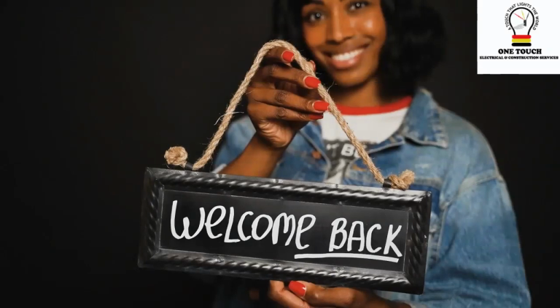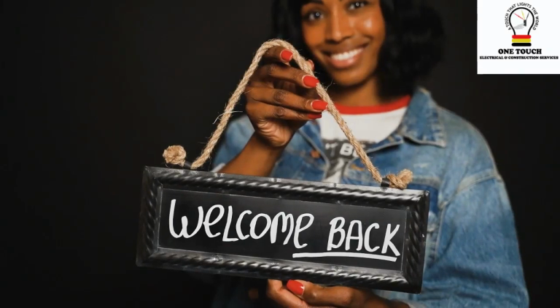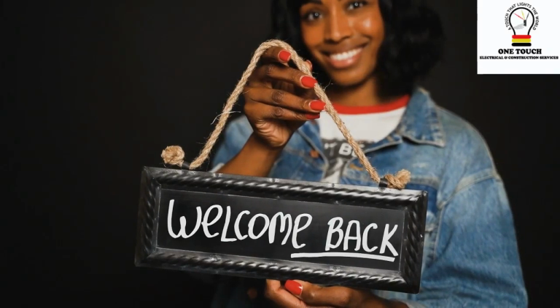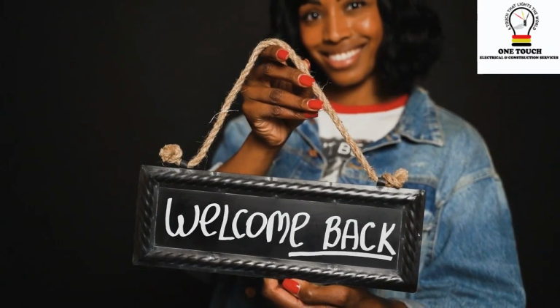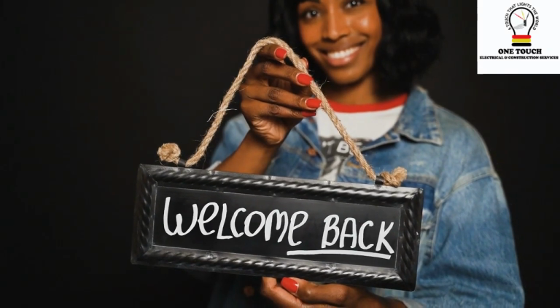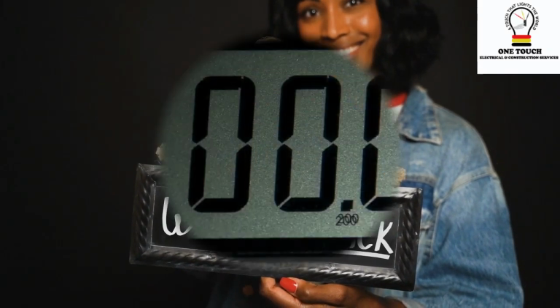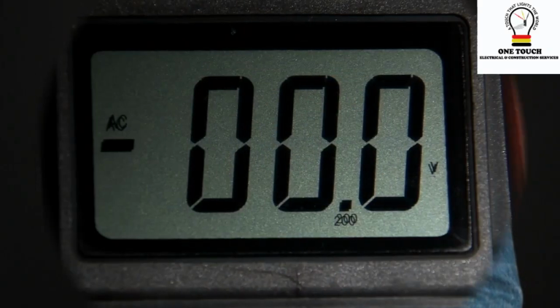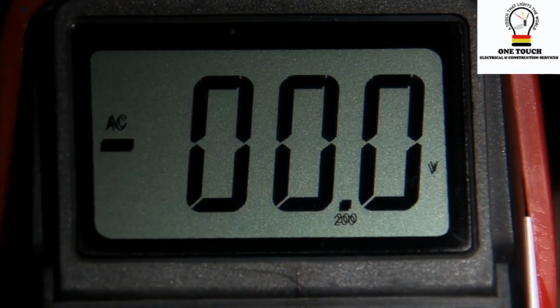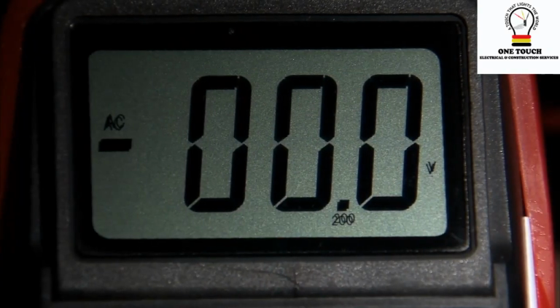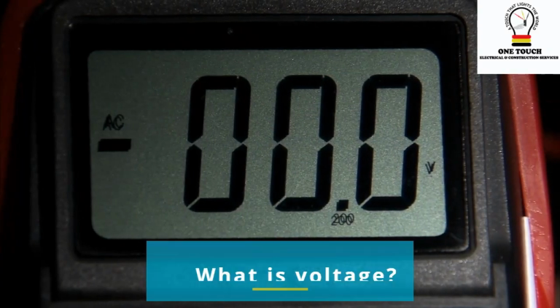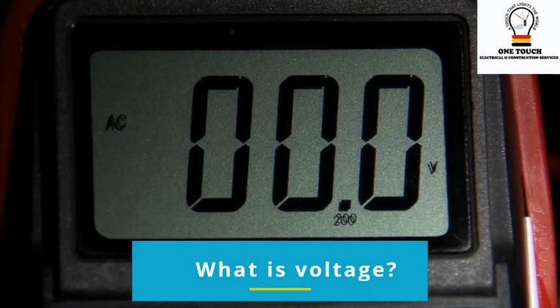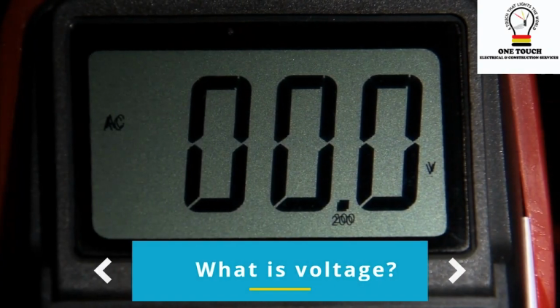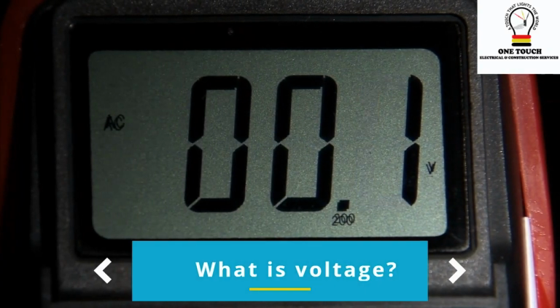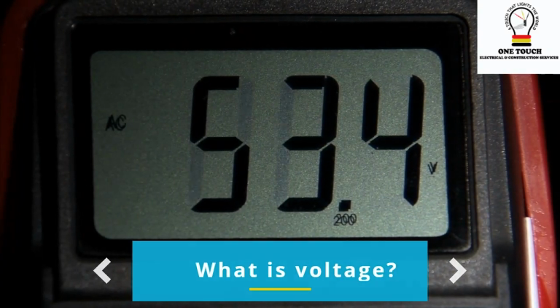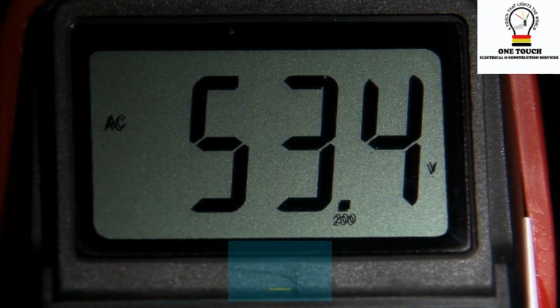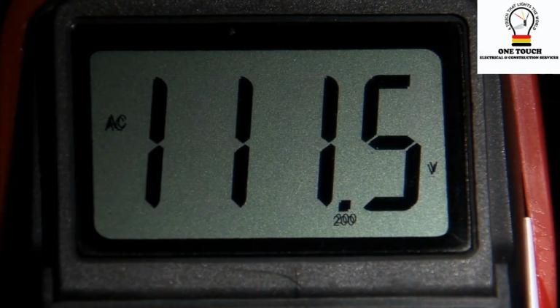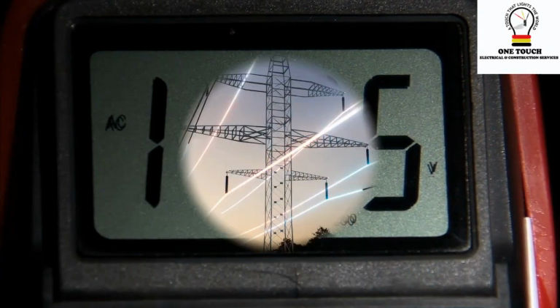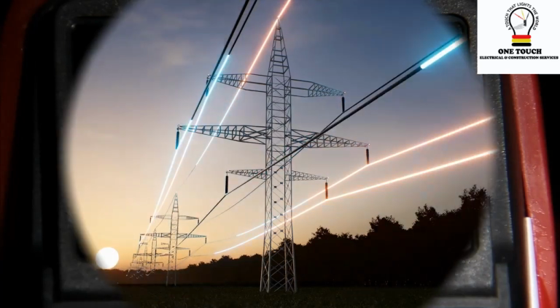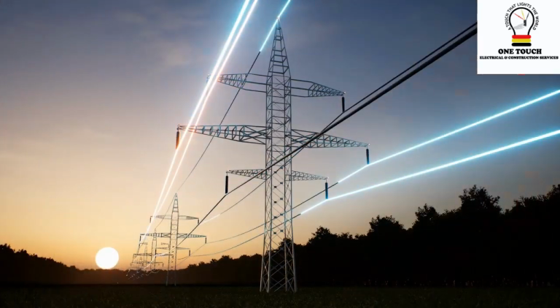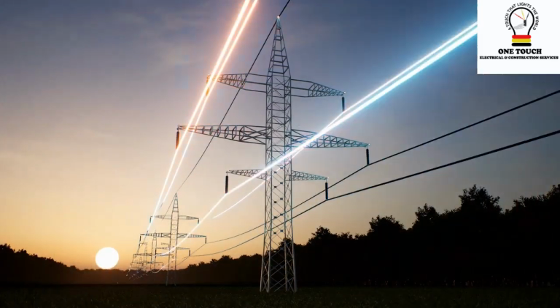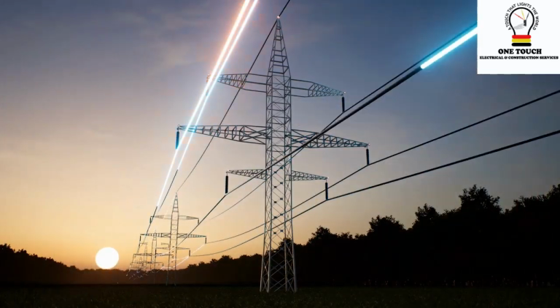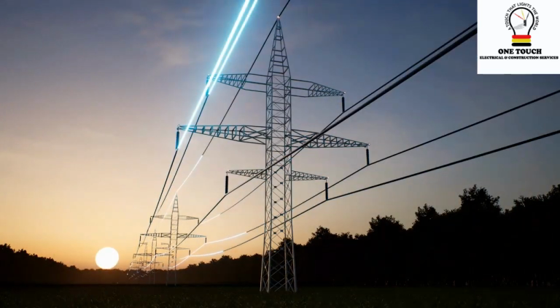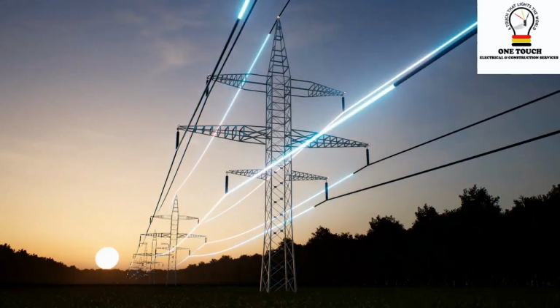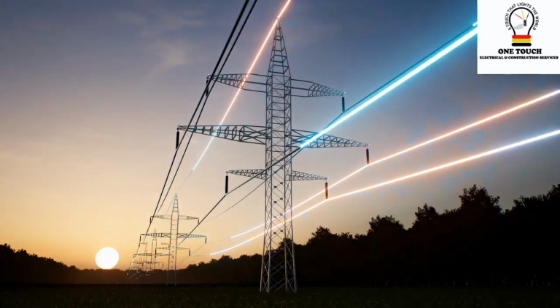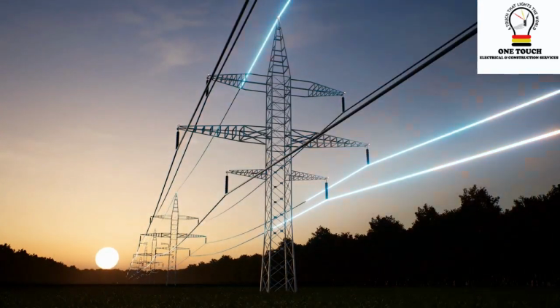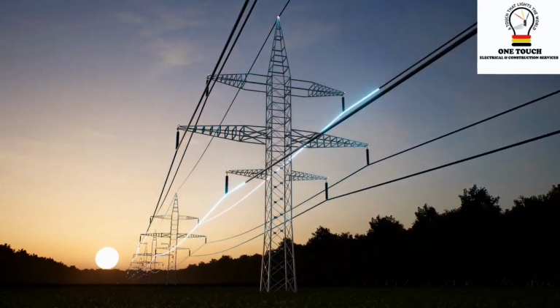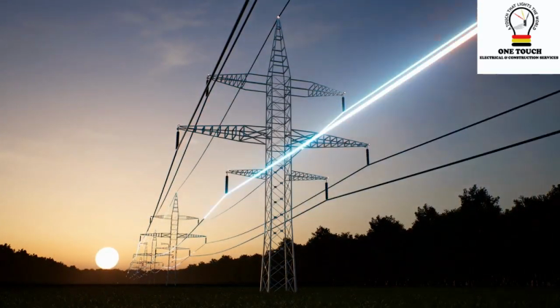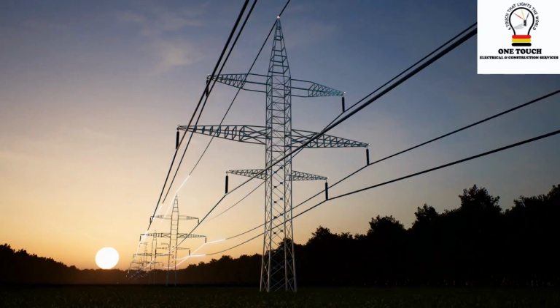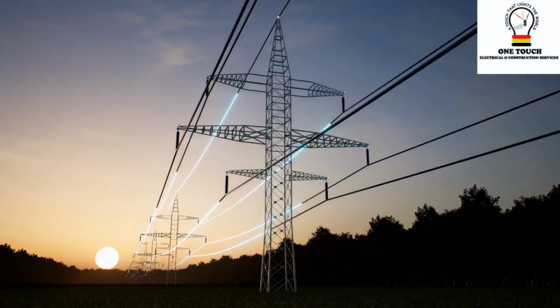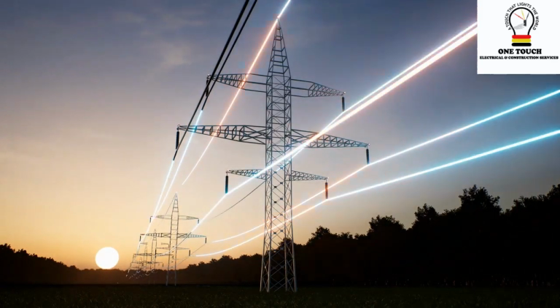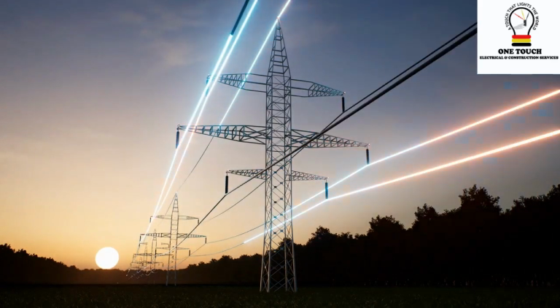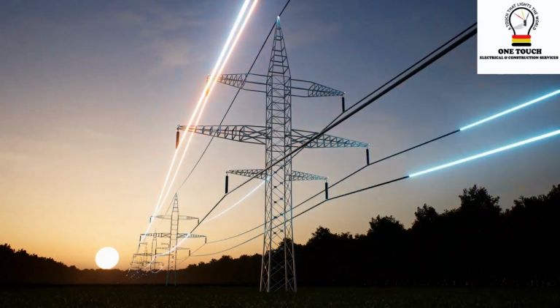Welcome back! Today we're diving into voltage's role in electric current. If you've seen our previous videos on electric charges and current, you're all set for this electrifying journey.